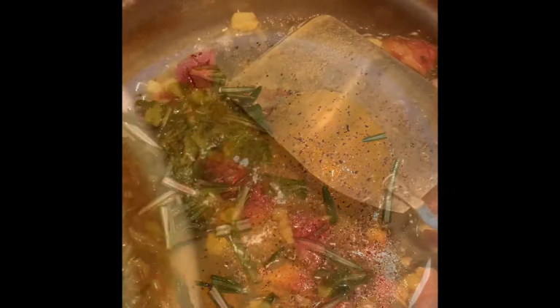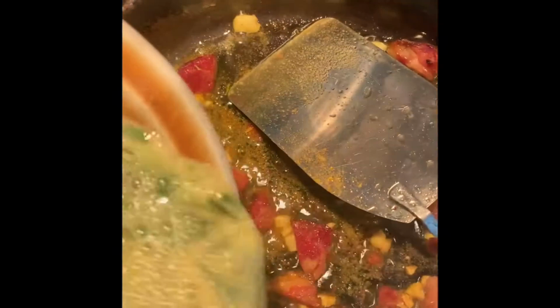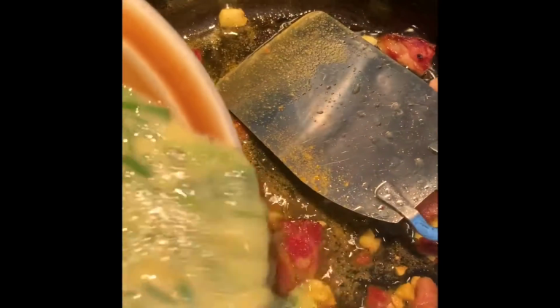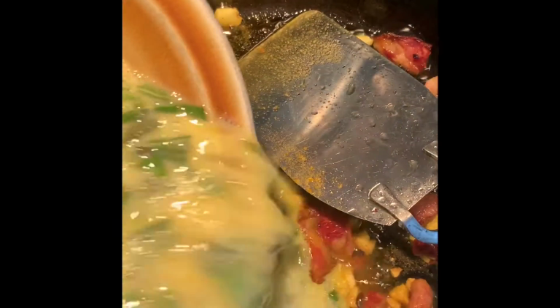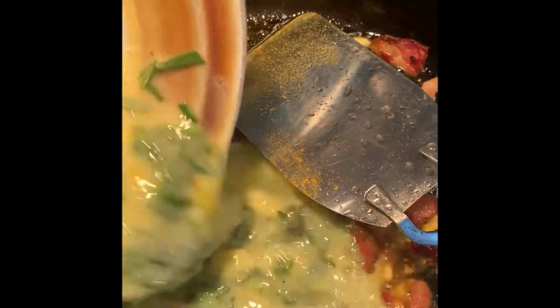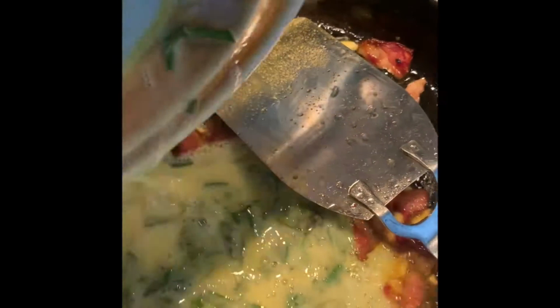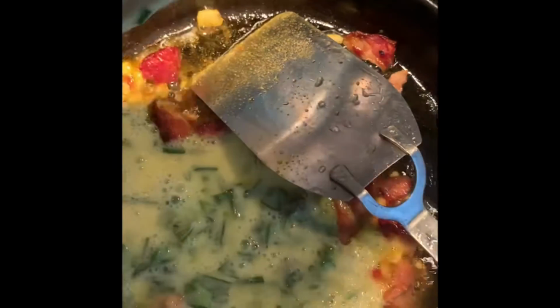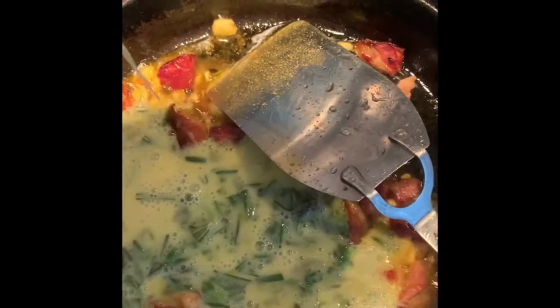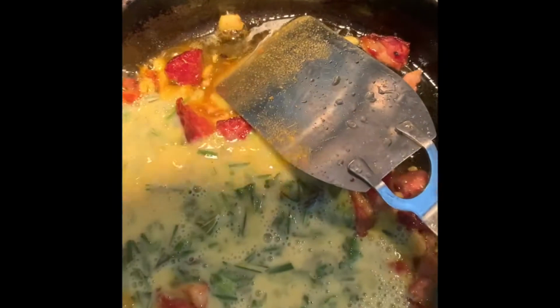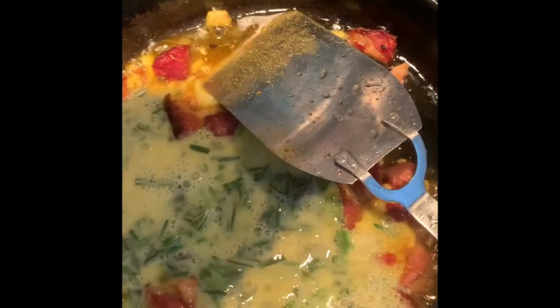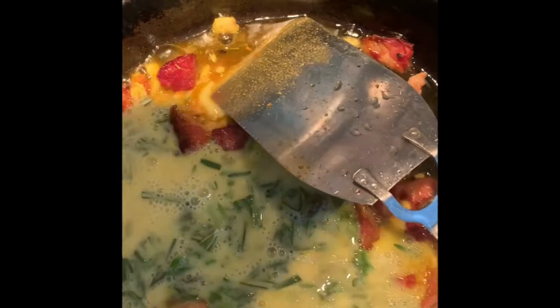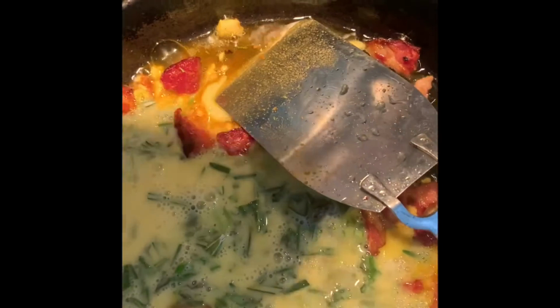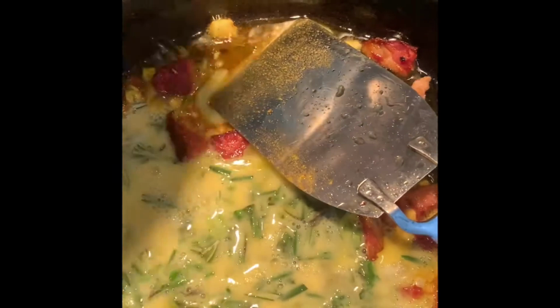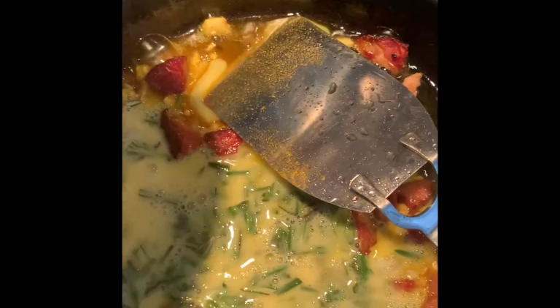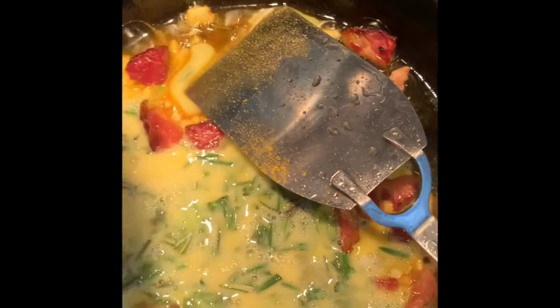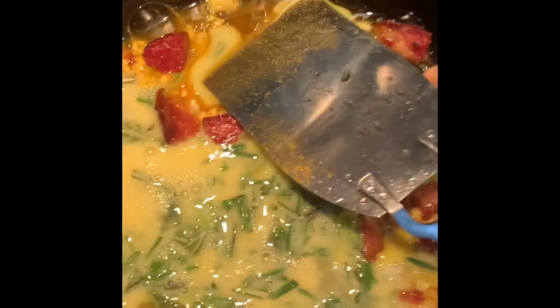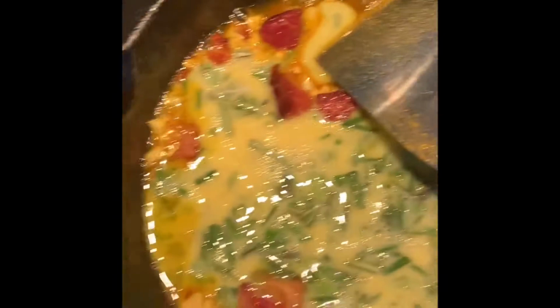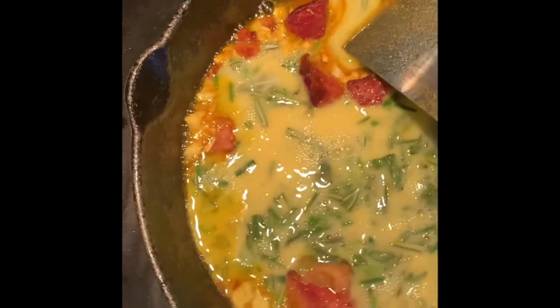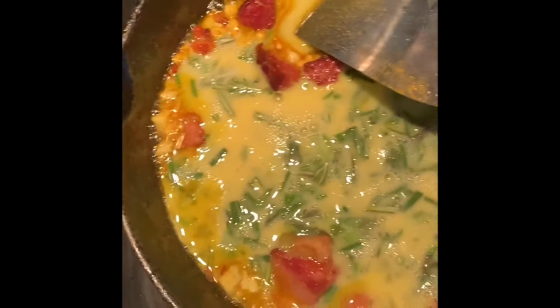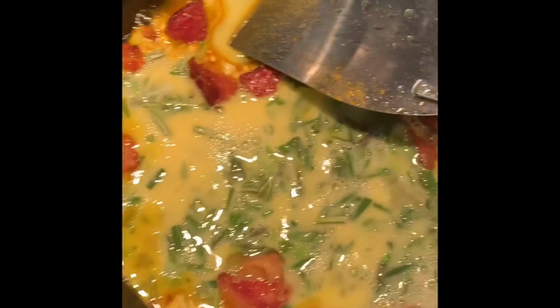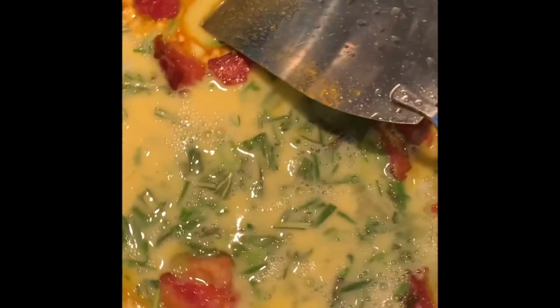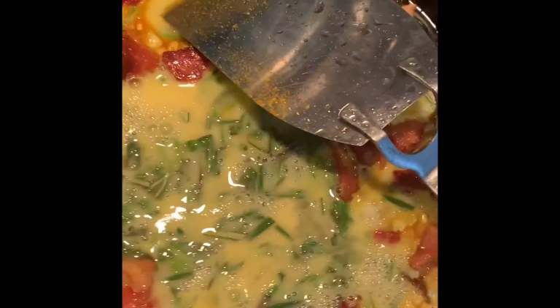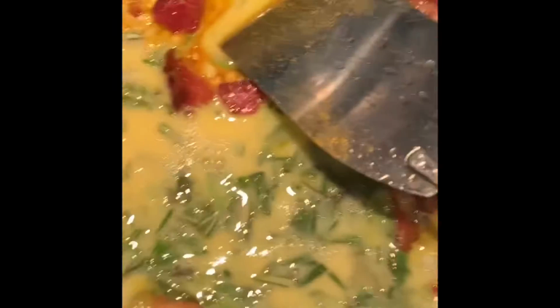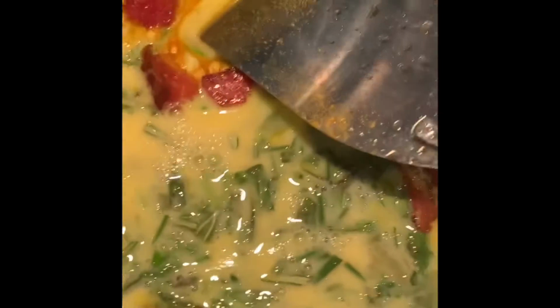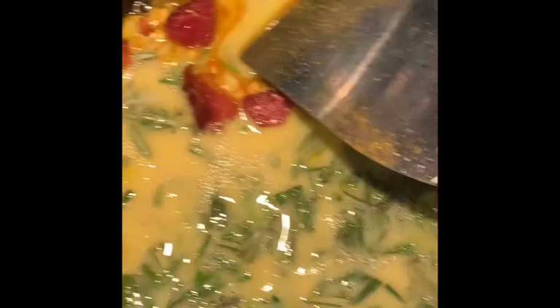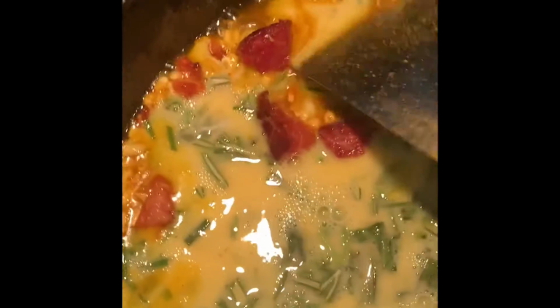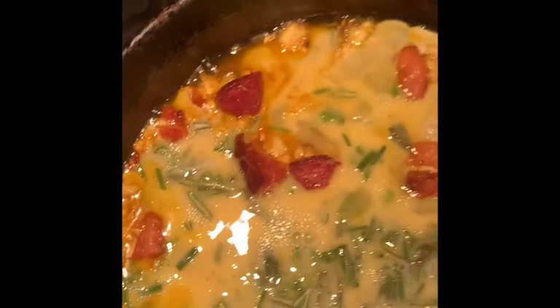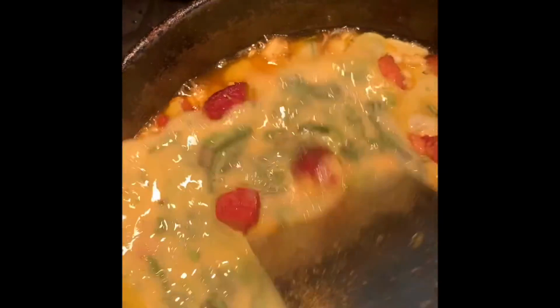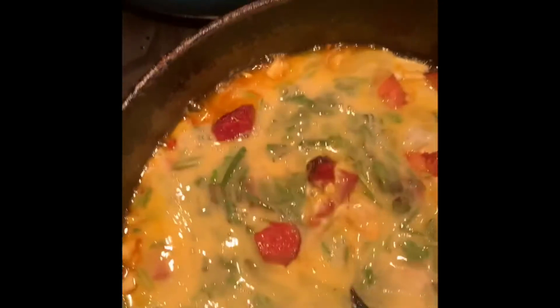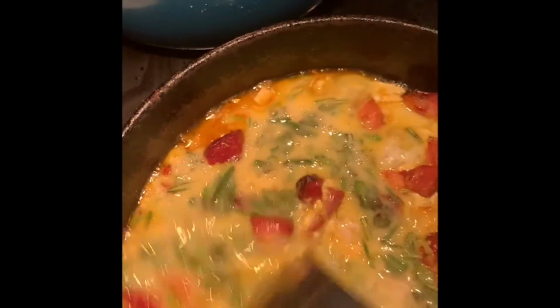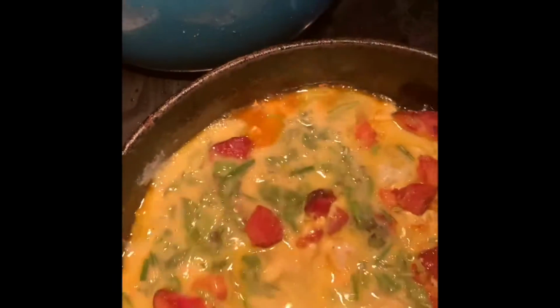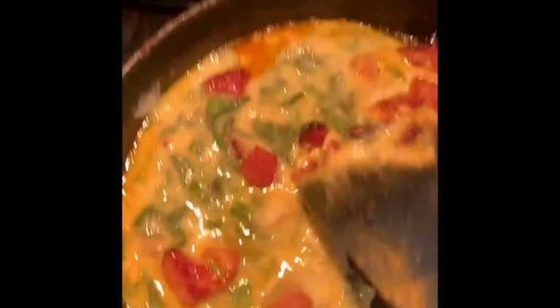I'm adding my eggs with herbs, salt and pepper. And you guys, you can use any herb — any herb works.